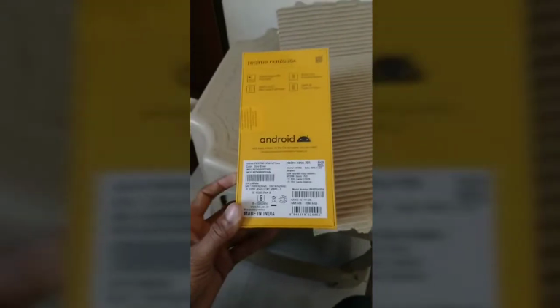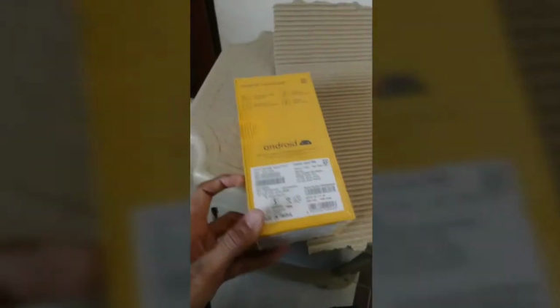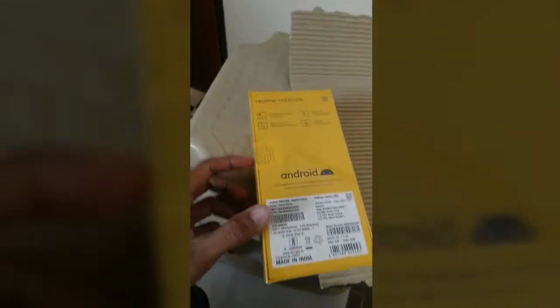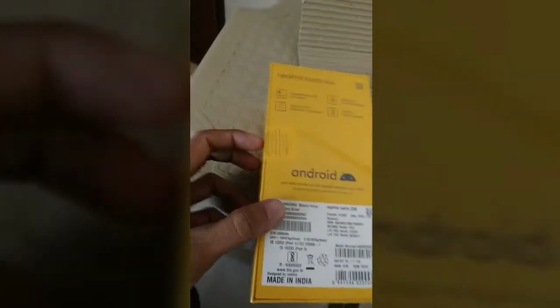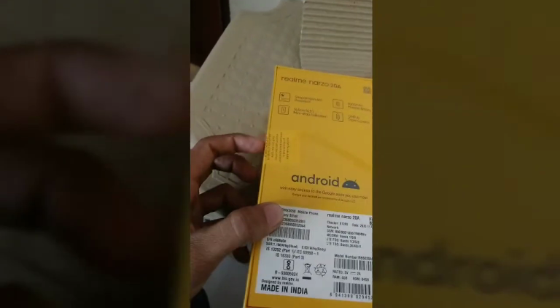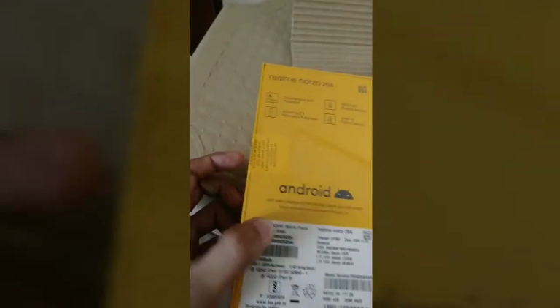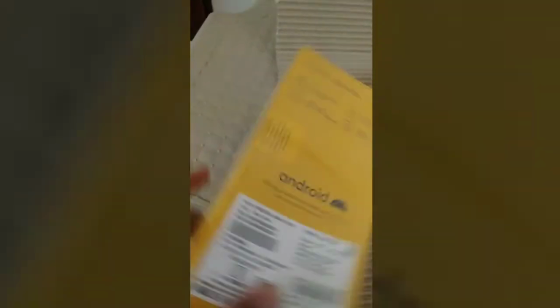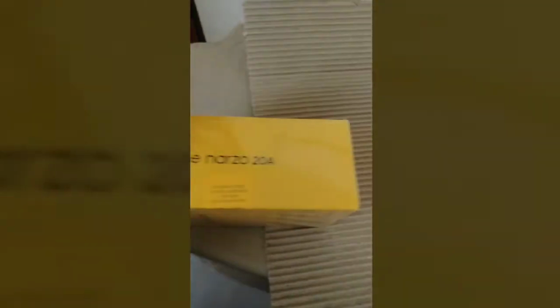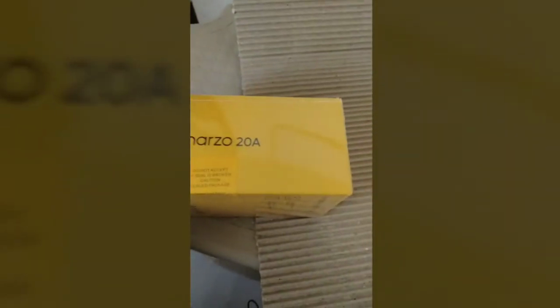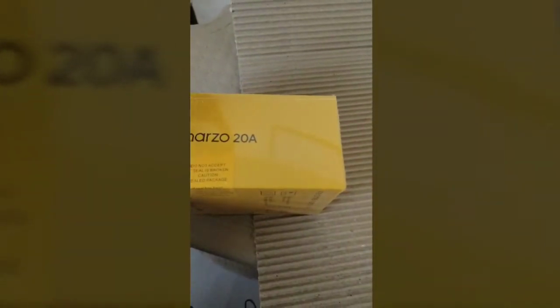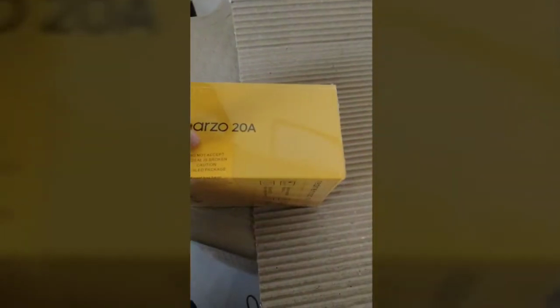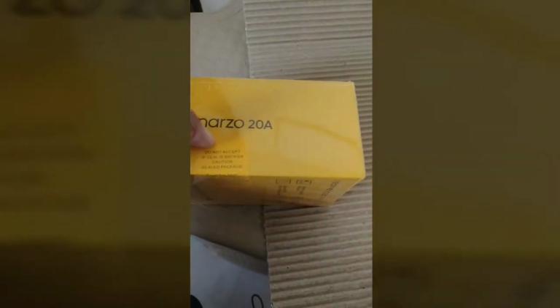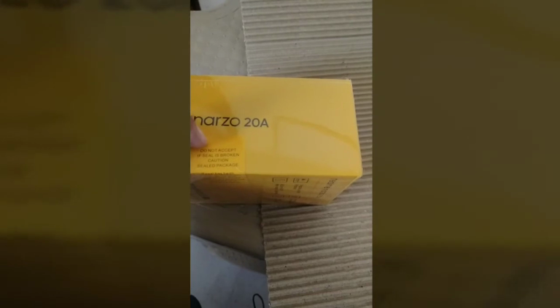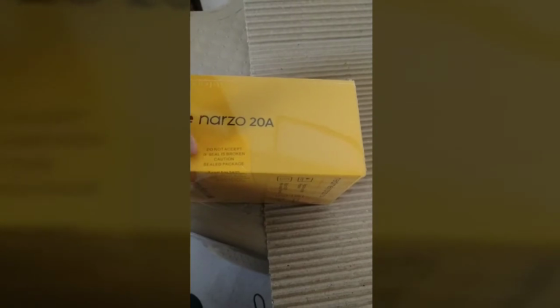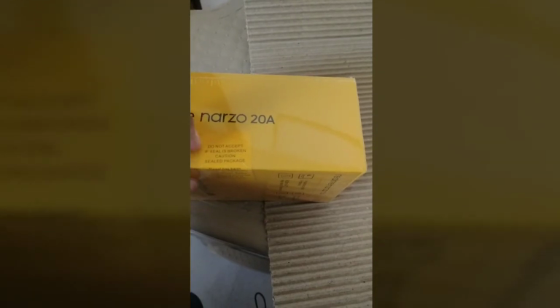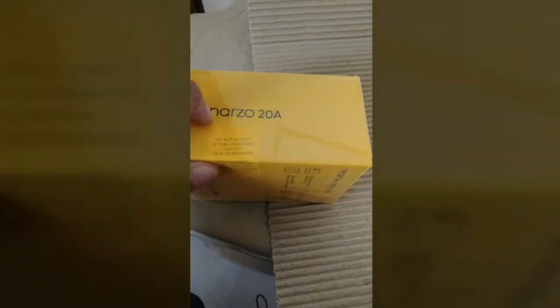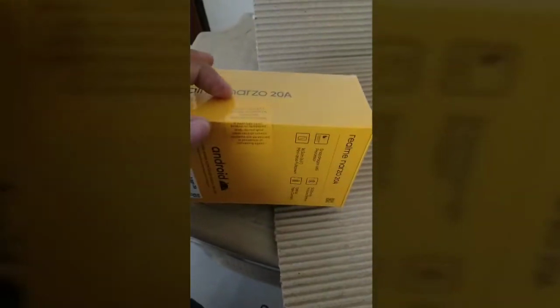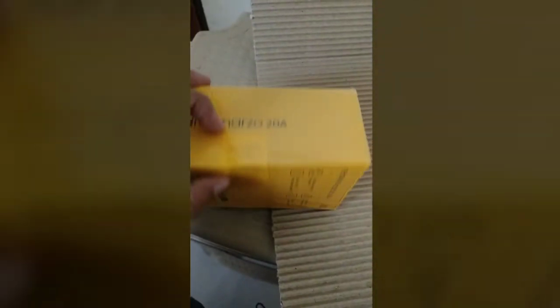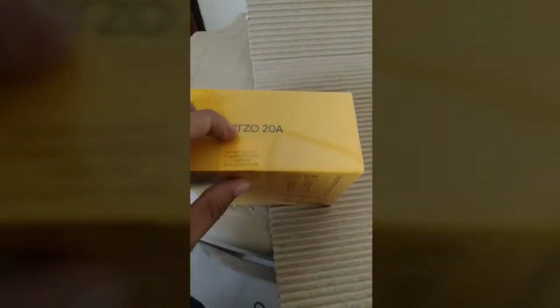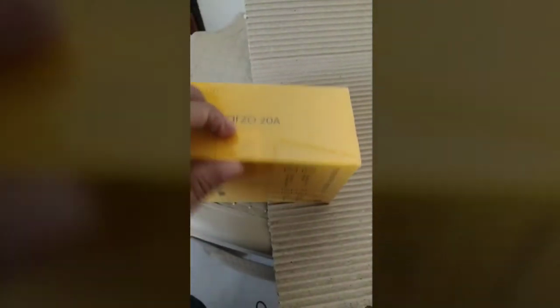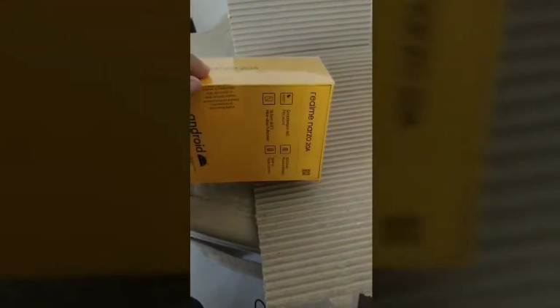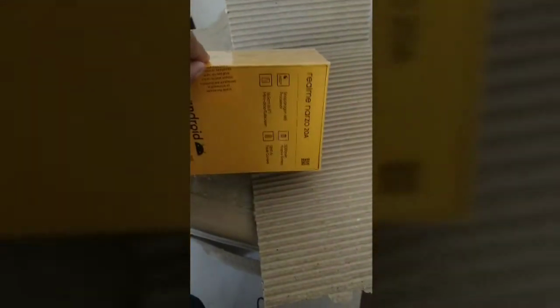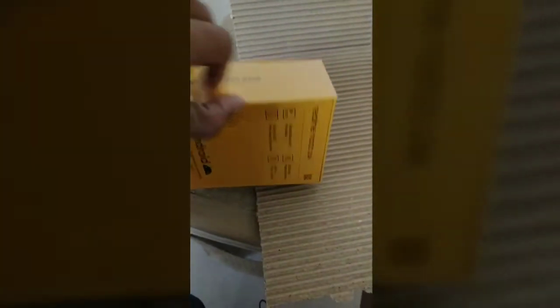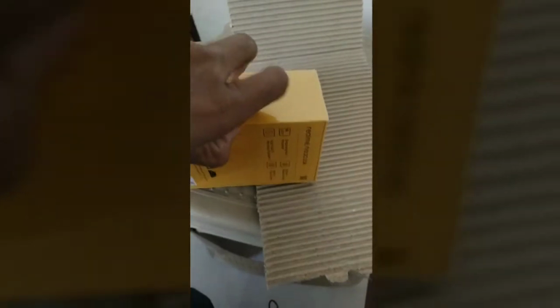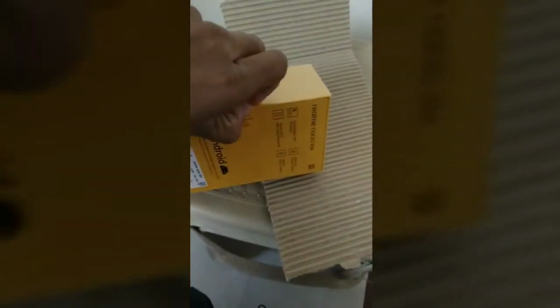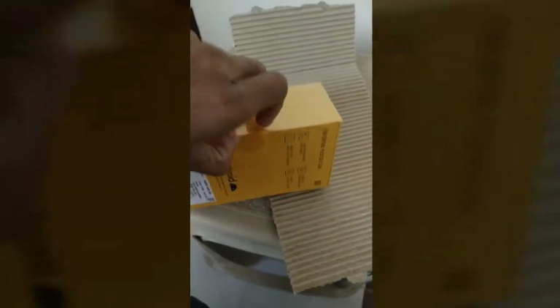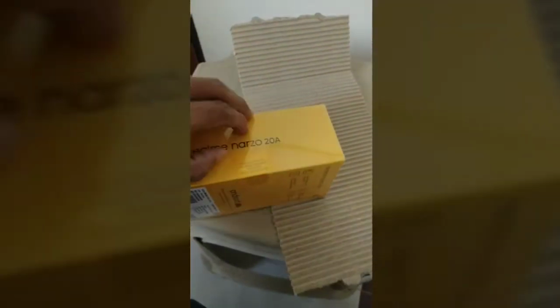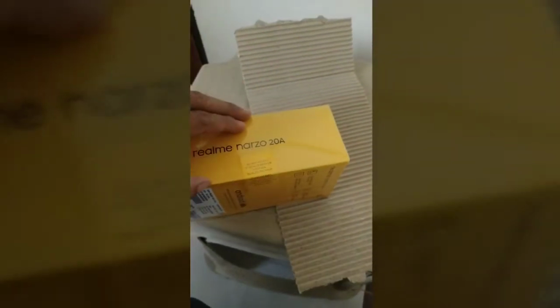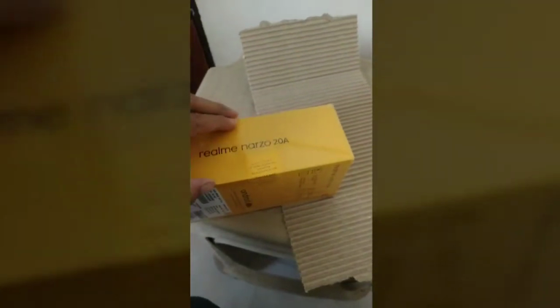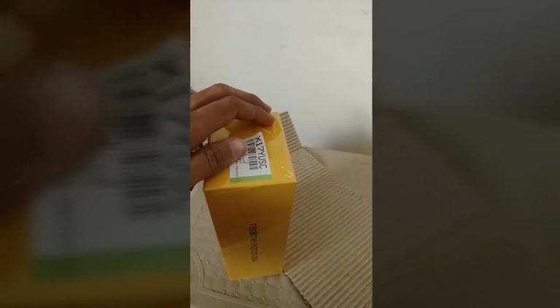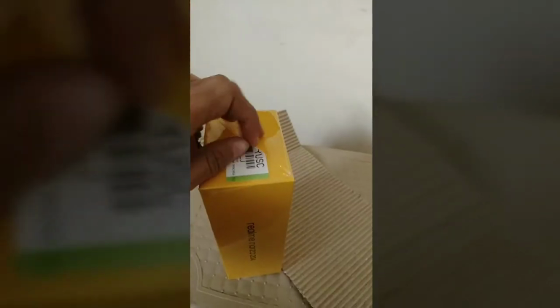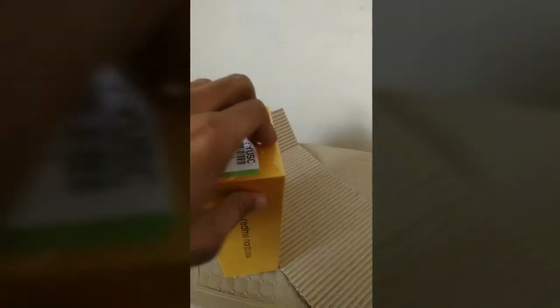Now we will unpack this. Do not accept if the seal is broken. The seal is given here — we will open it from here.